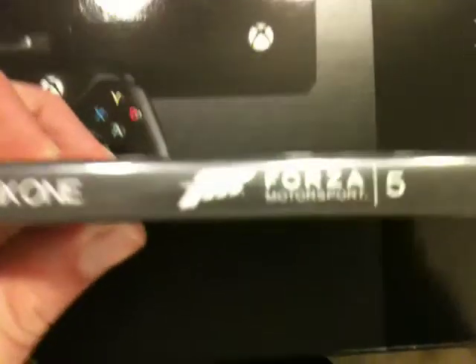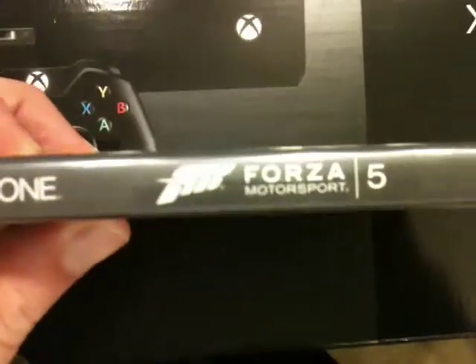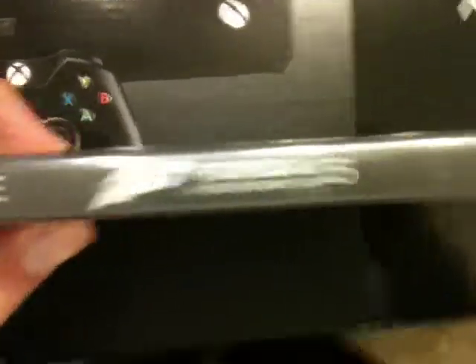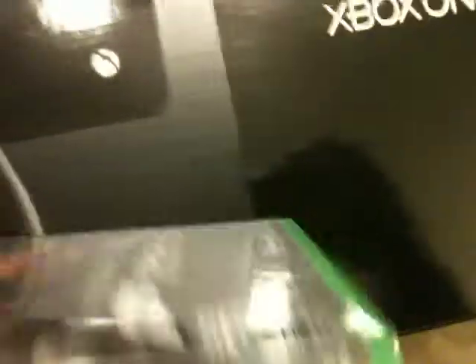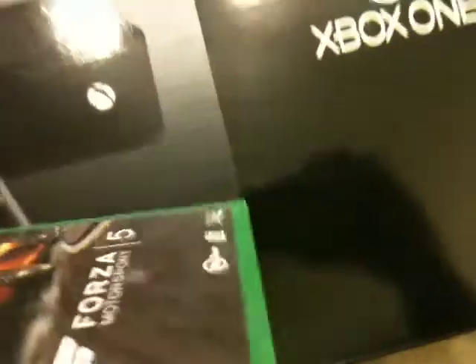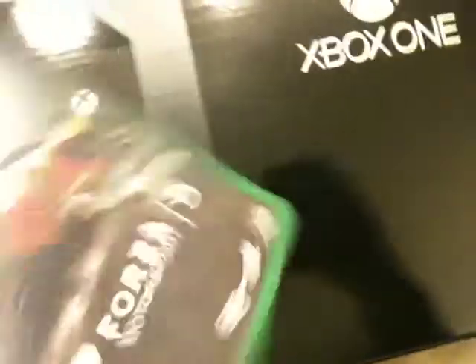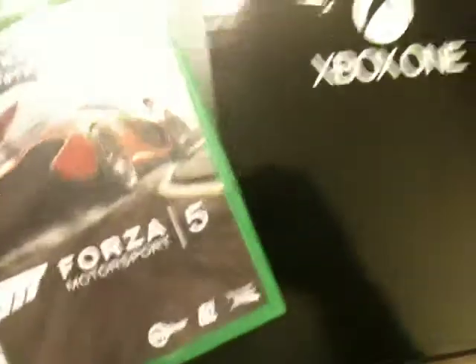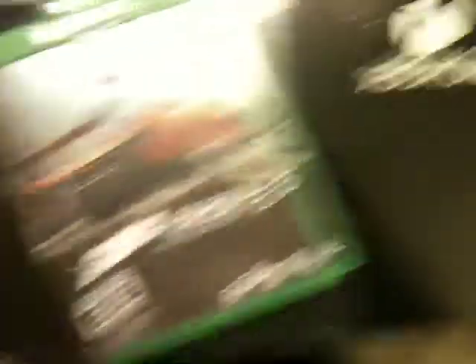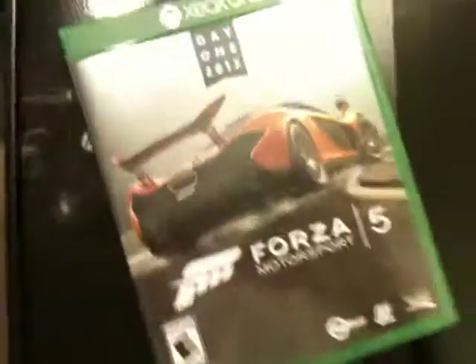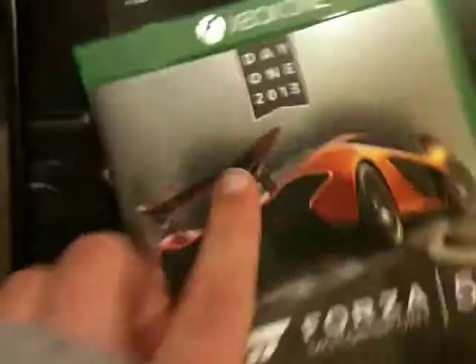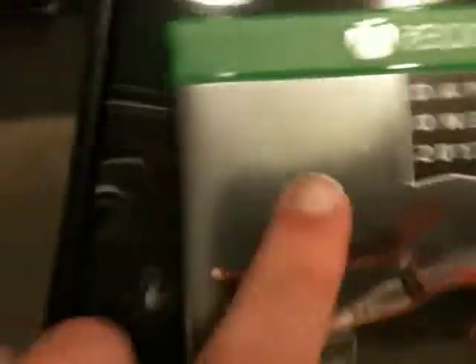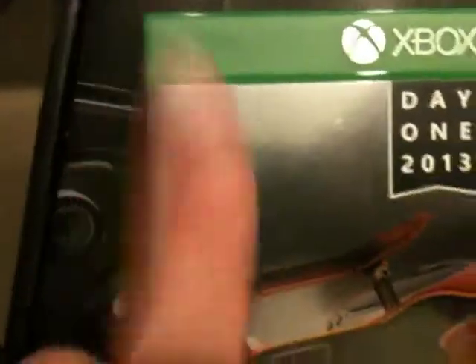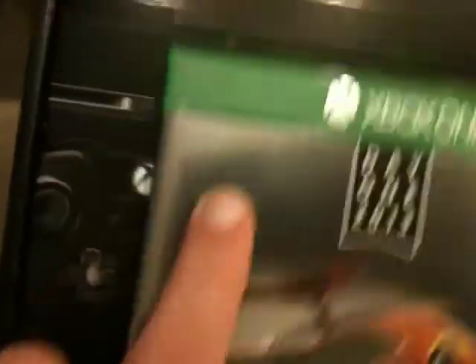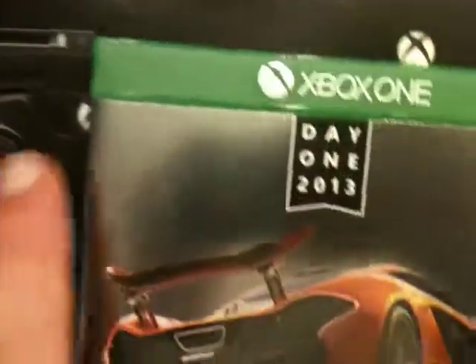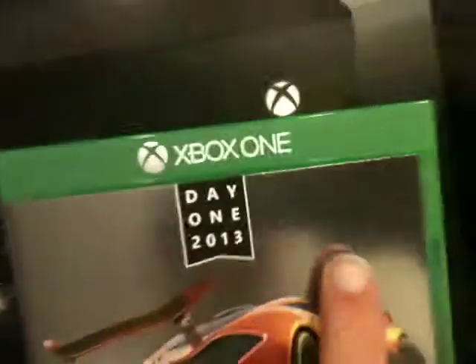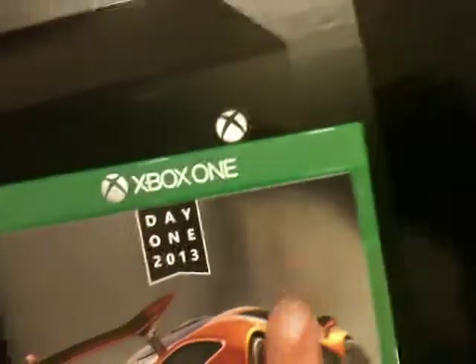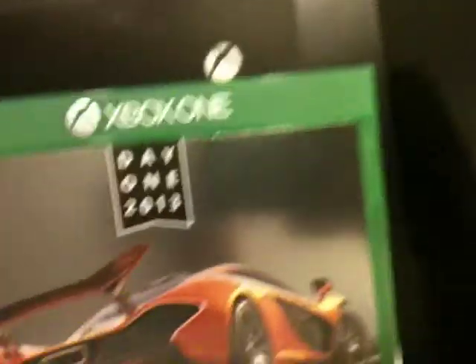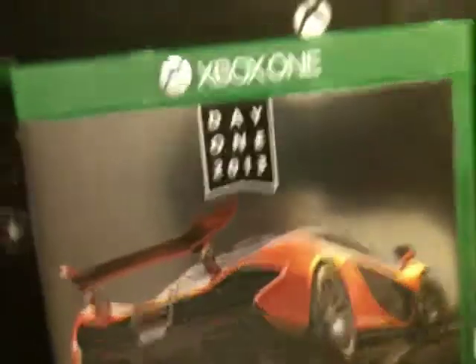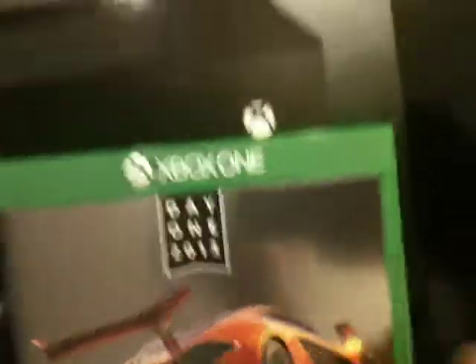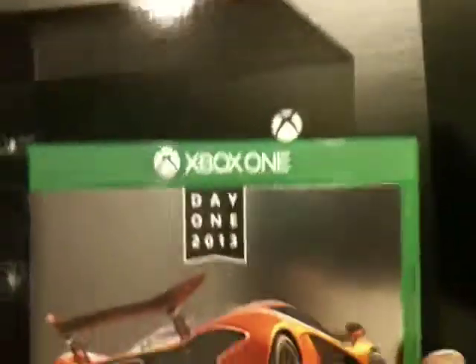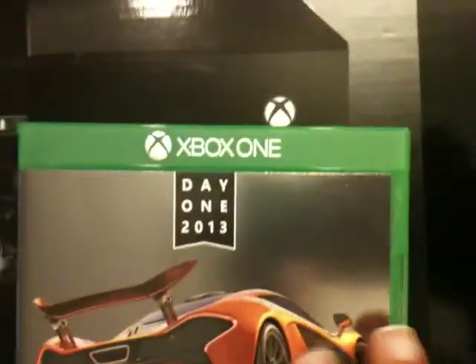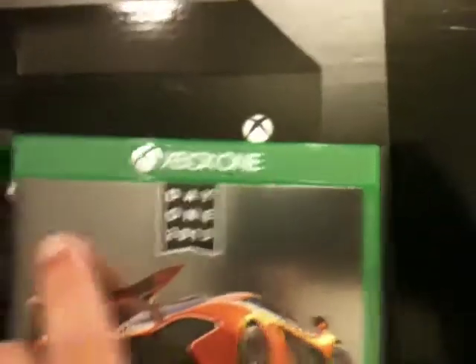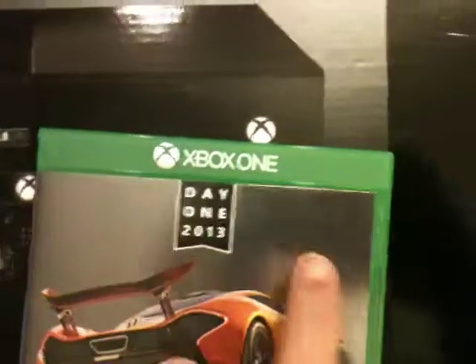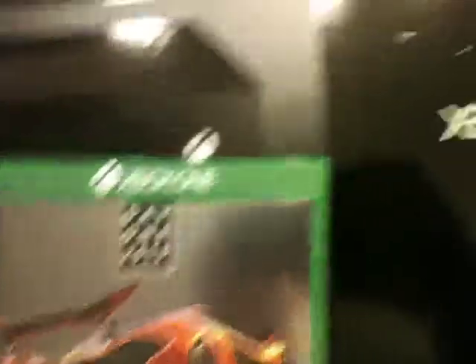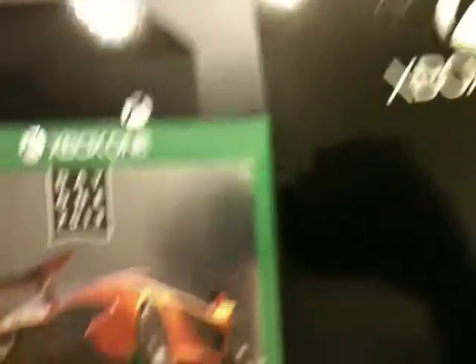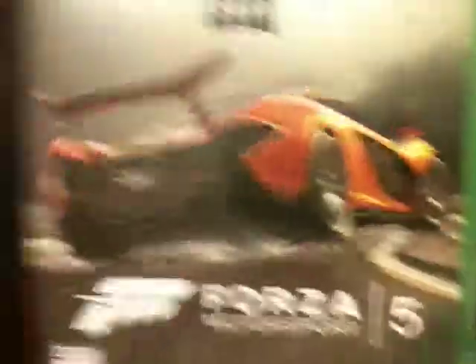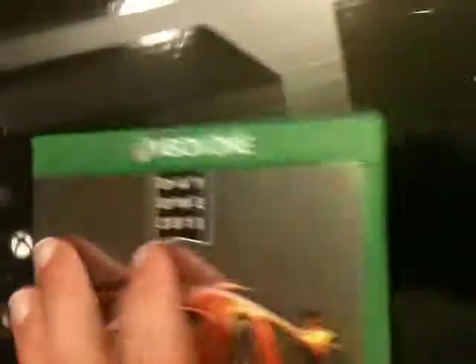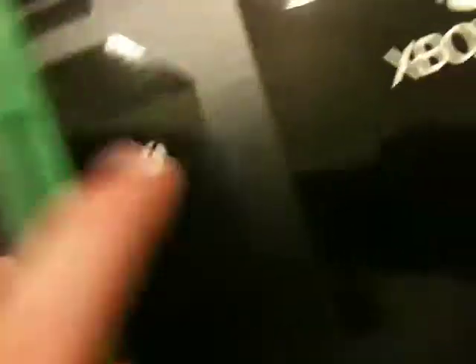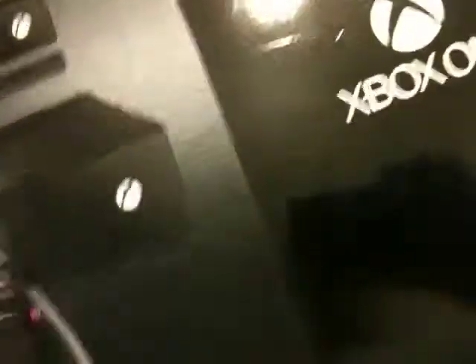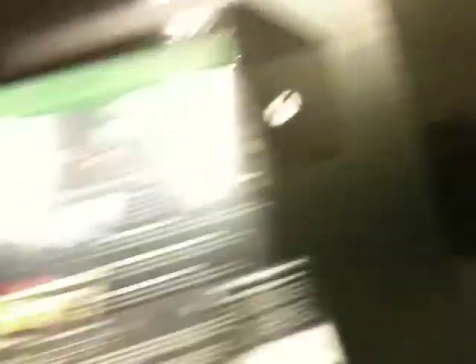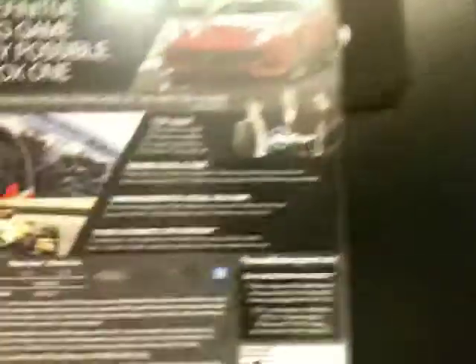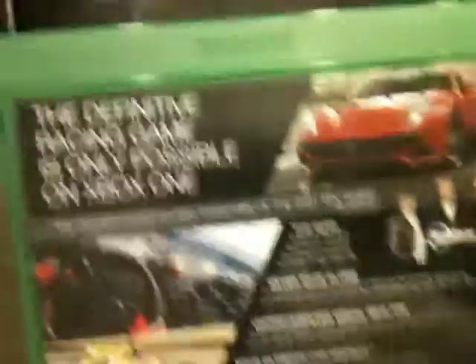There's the spine — the design they've been doing on all the games so far. That's still the chrome Day One edition version of the game finish on the cover art. And there's the back.